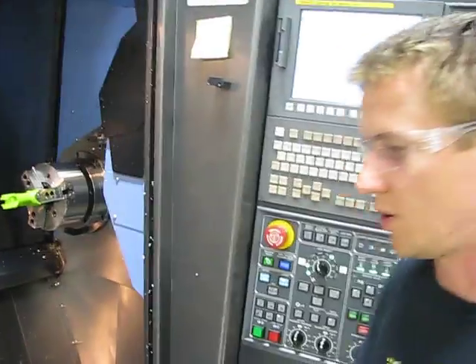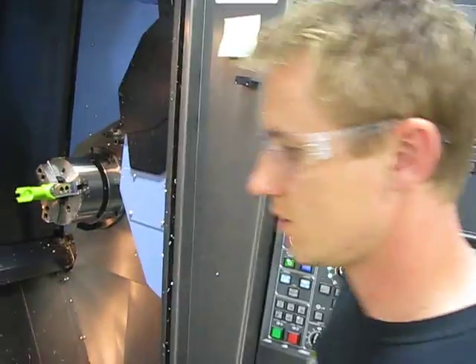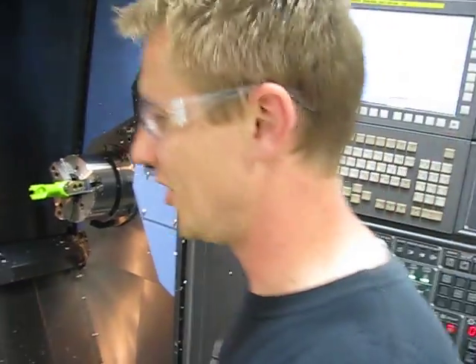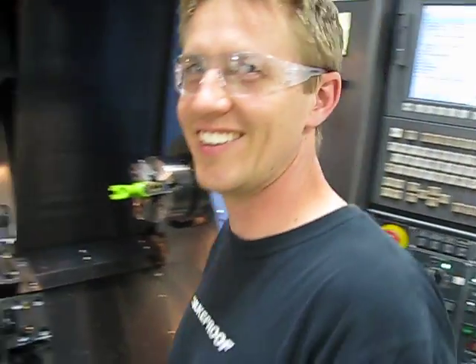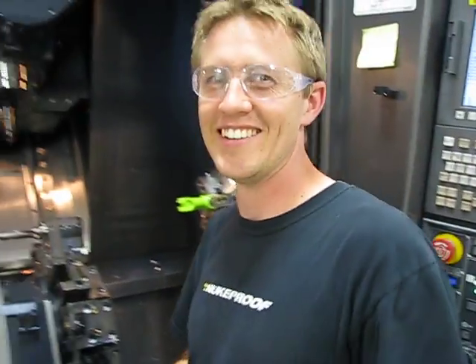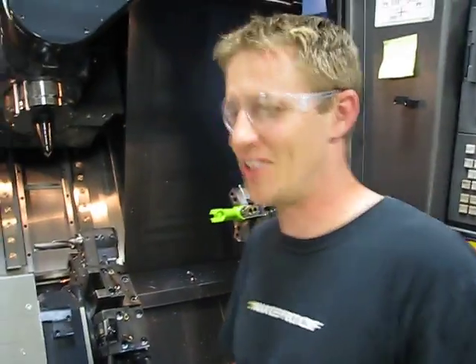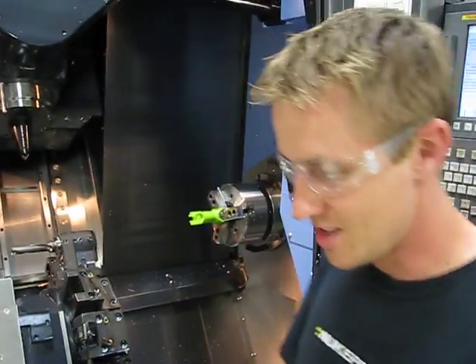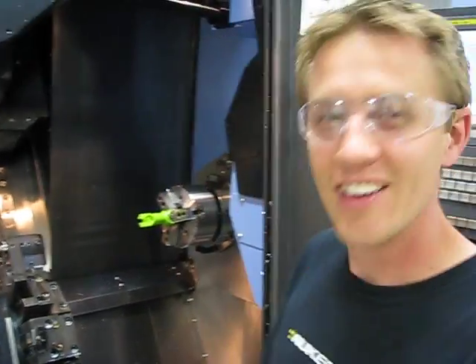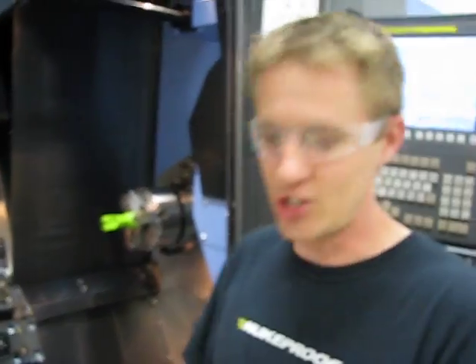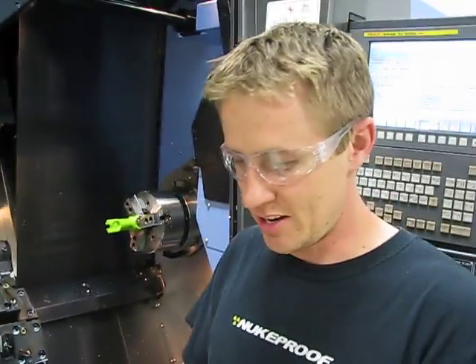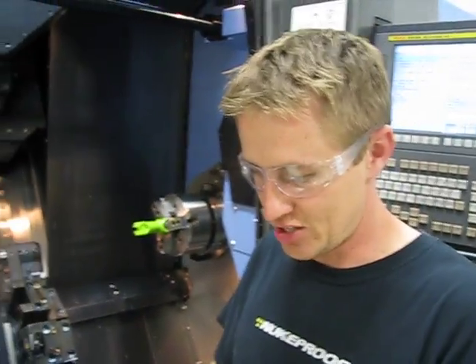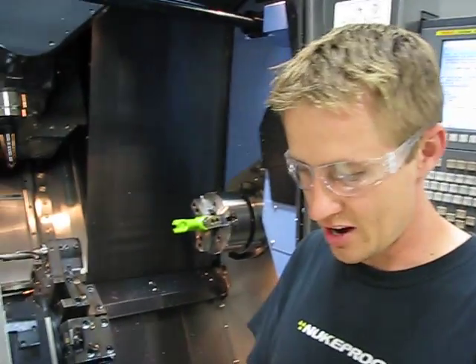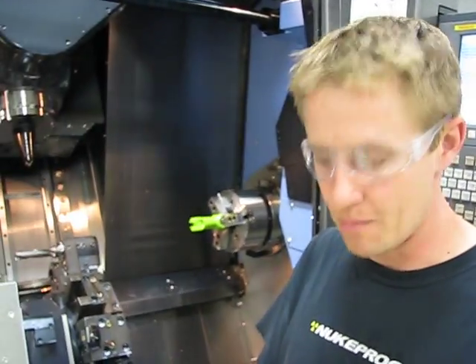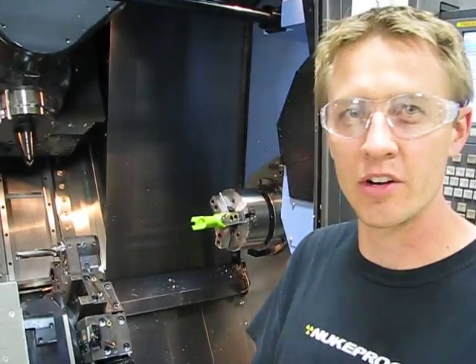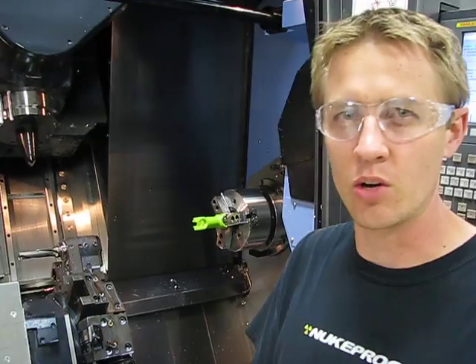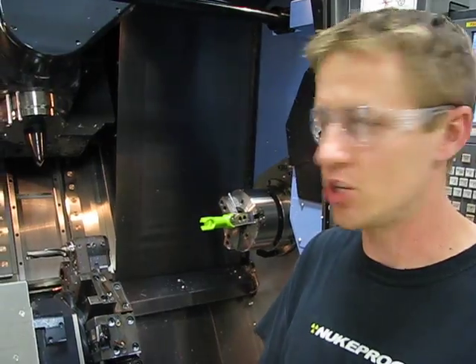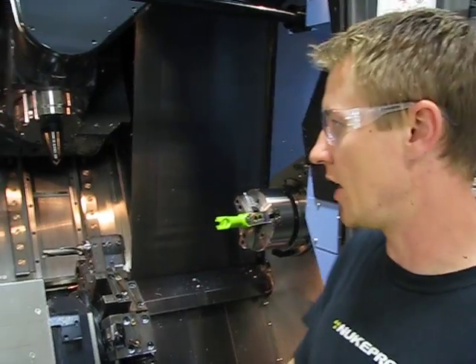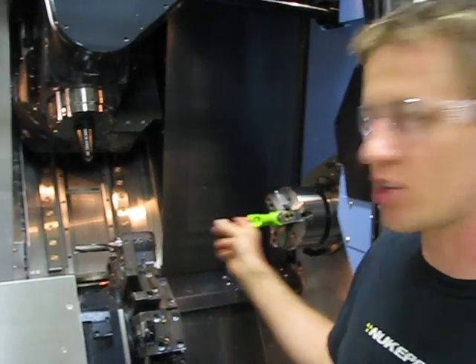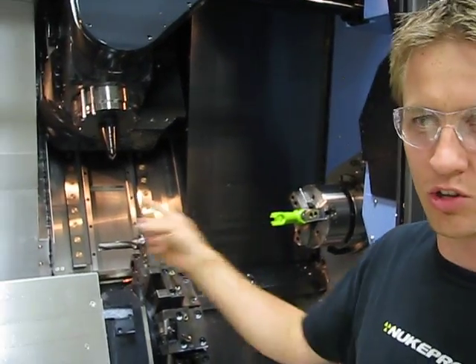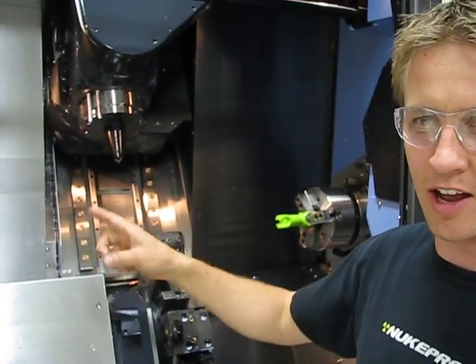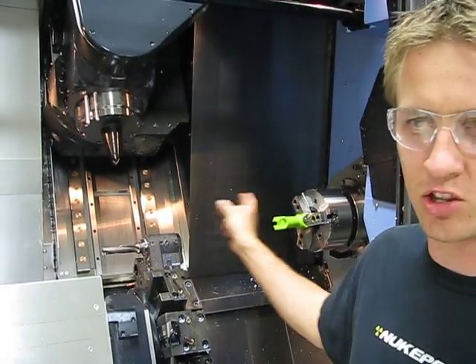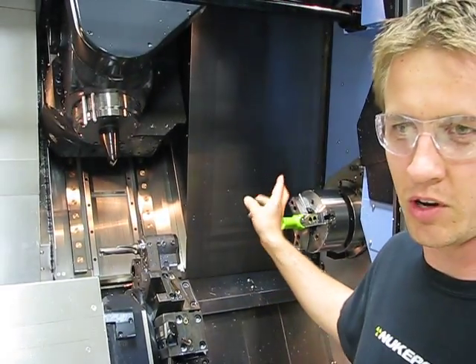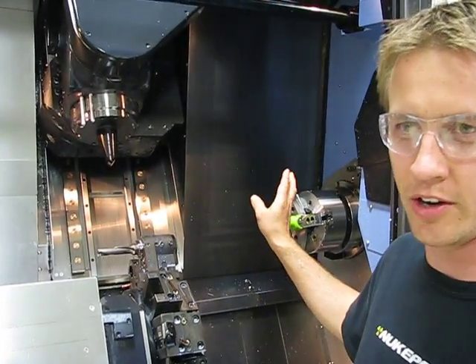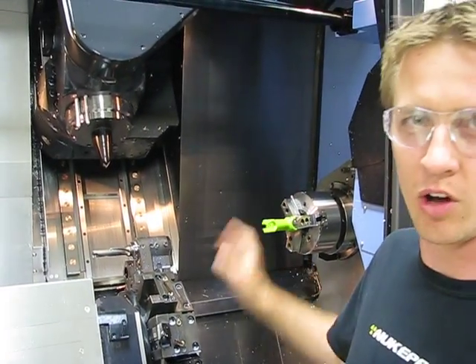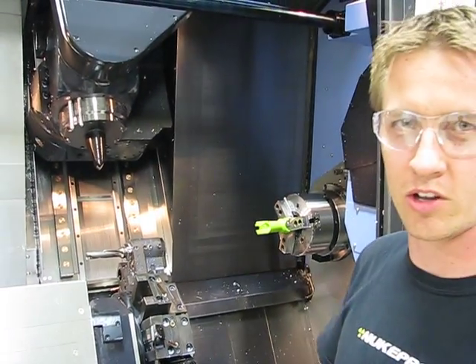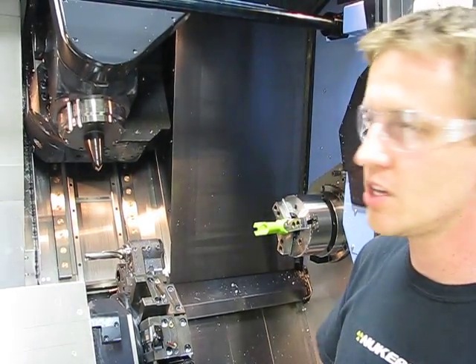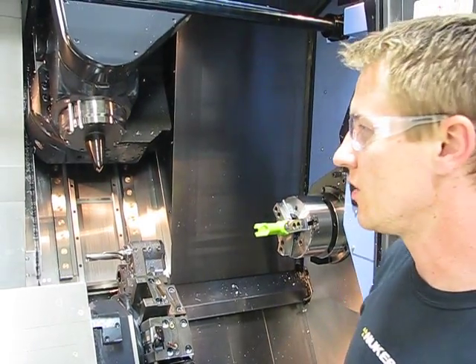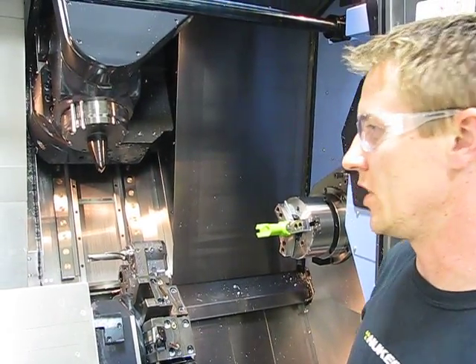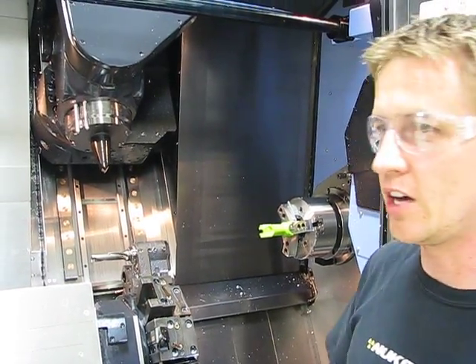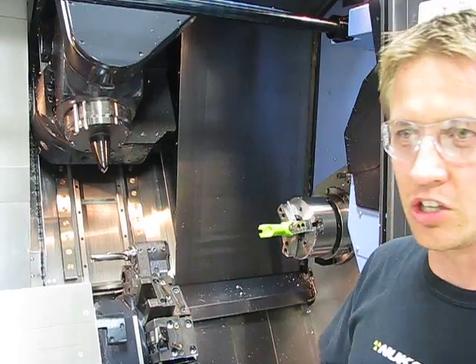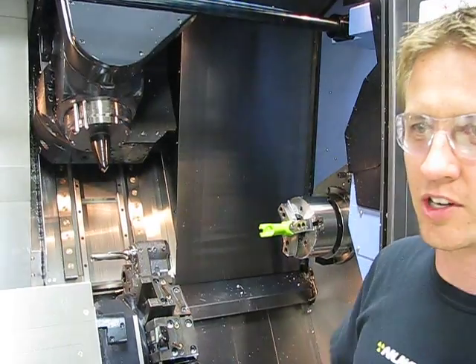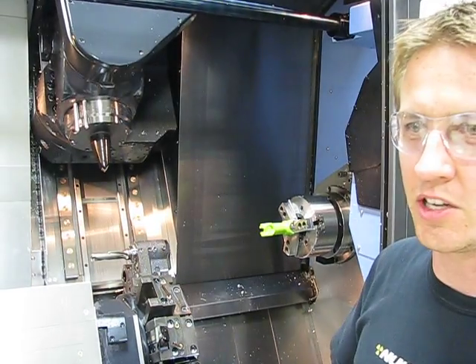We're live. Hey Jeremy, DJ here. I just want to give you a quick intro on how this Doosan MX2100 works, so you know what you're coming into.